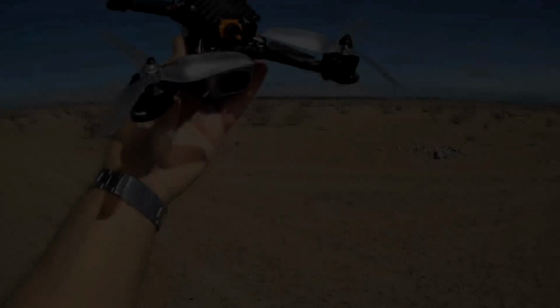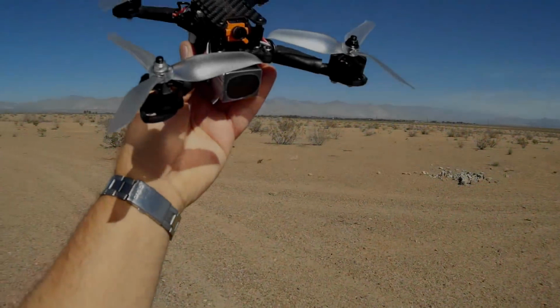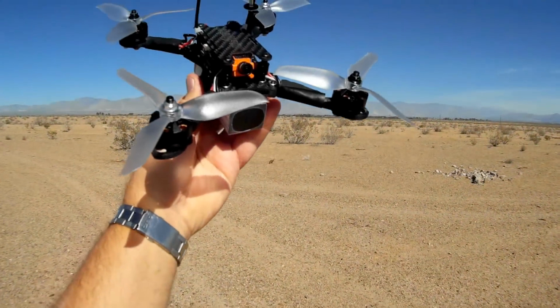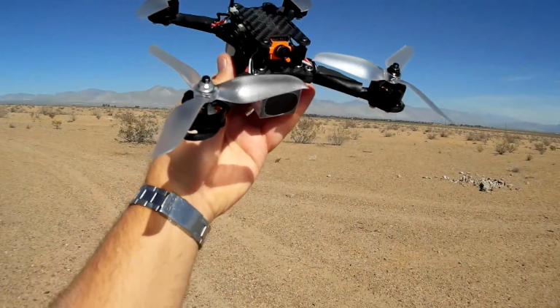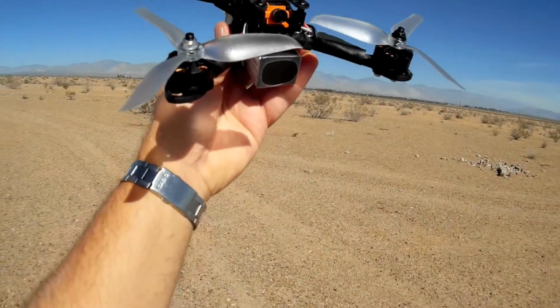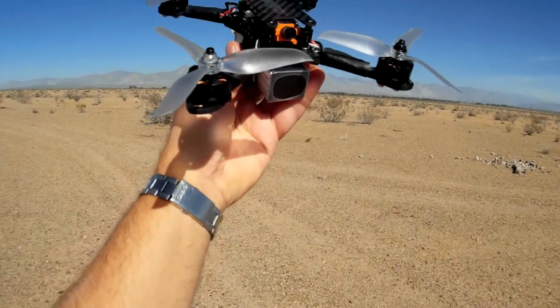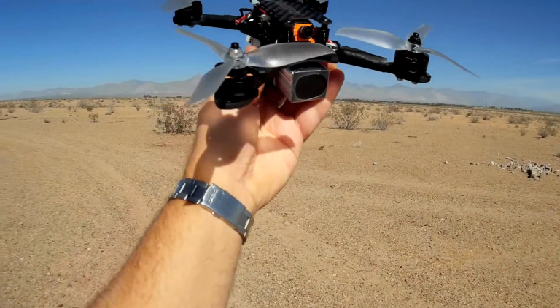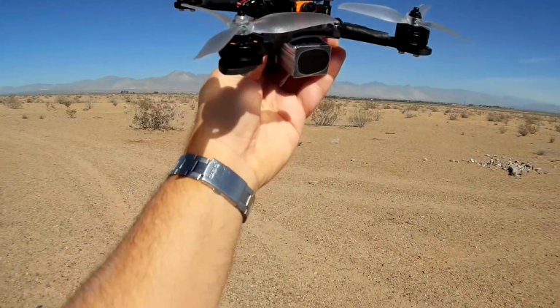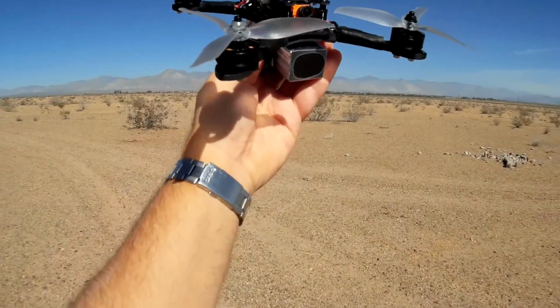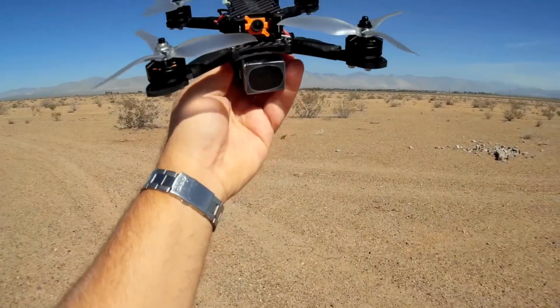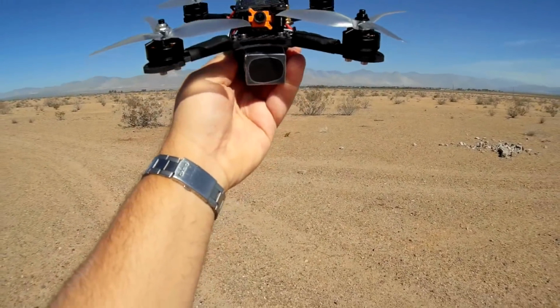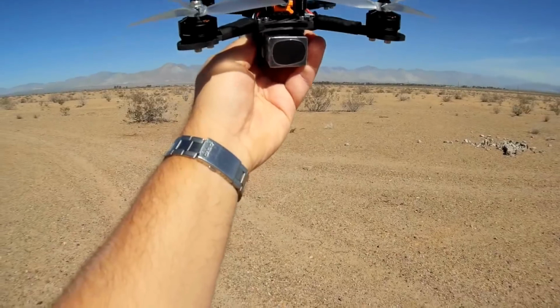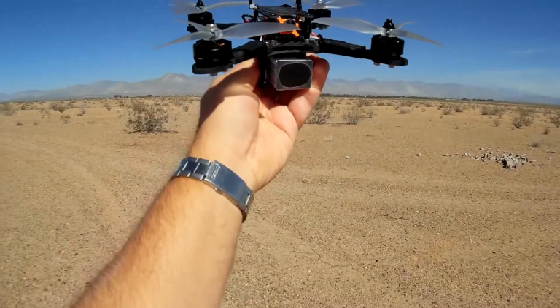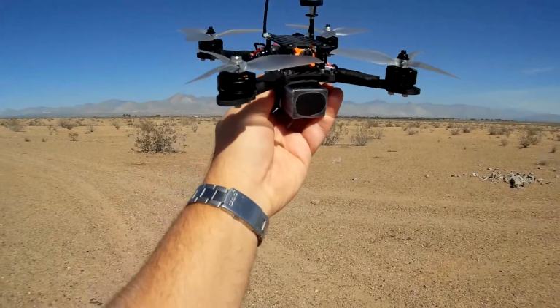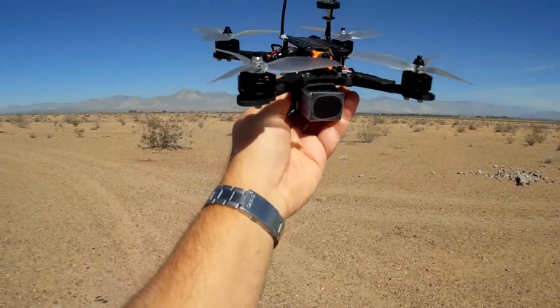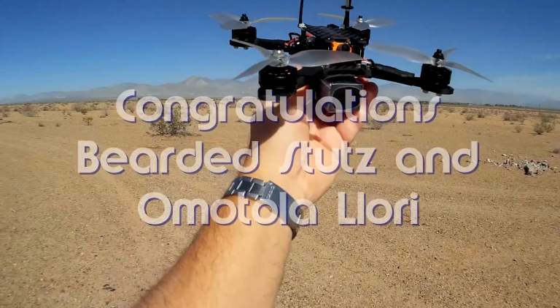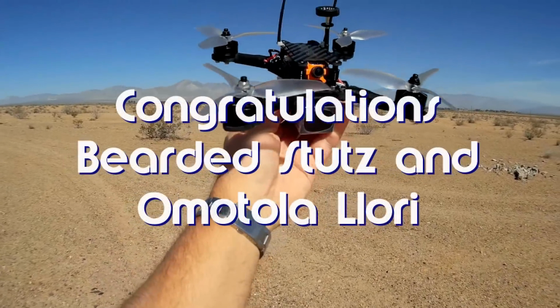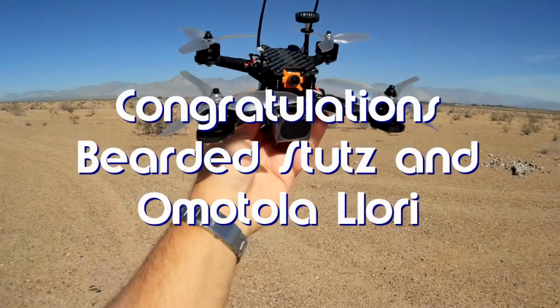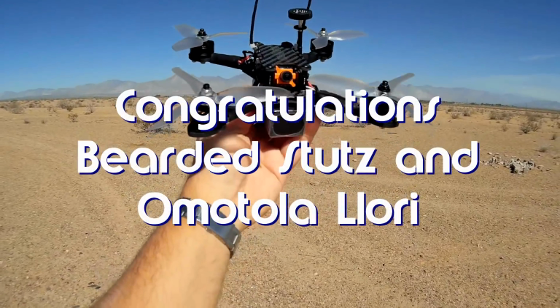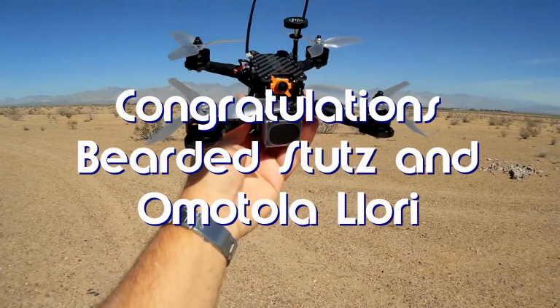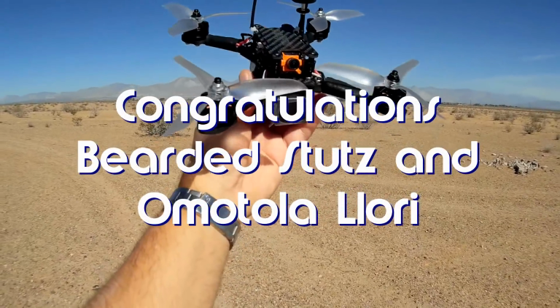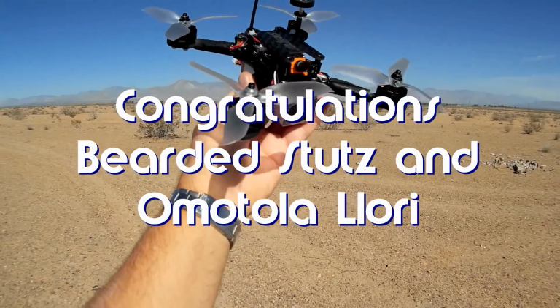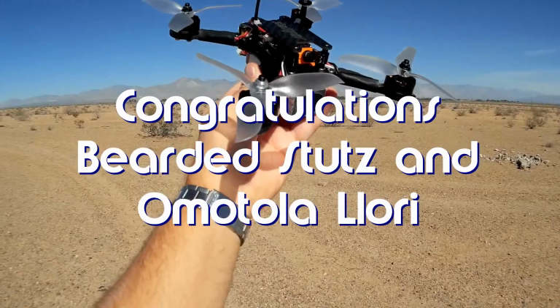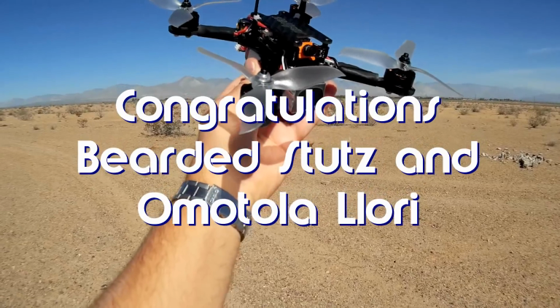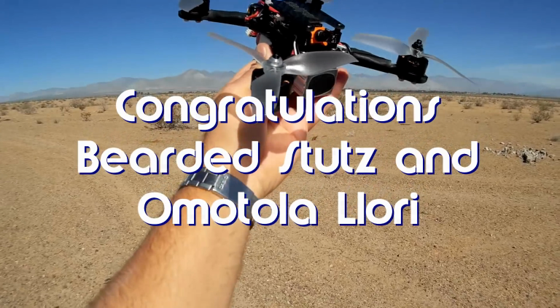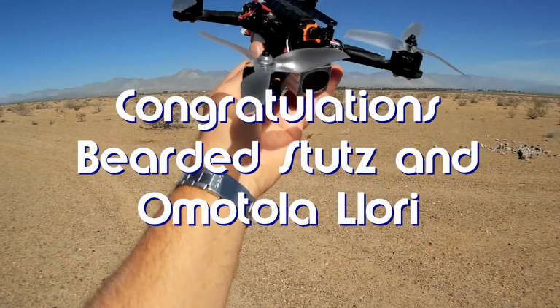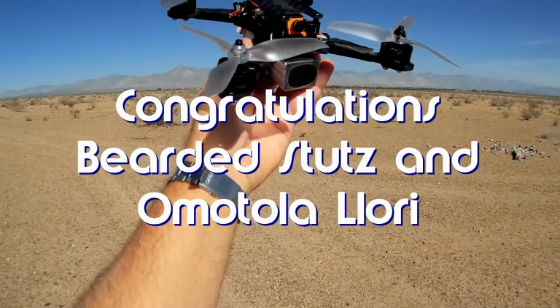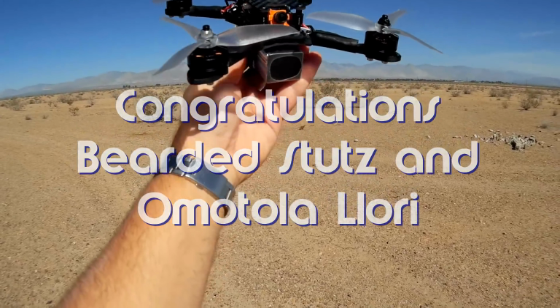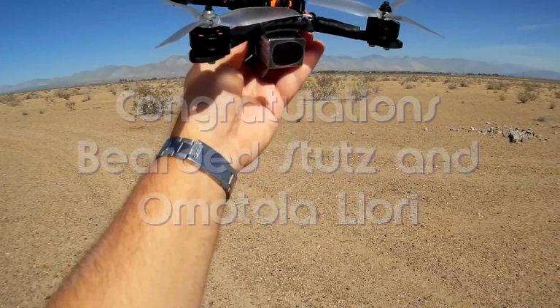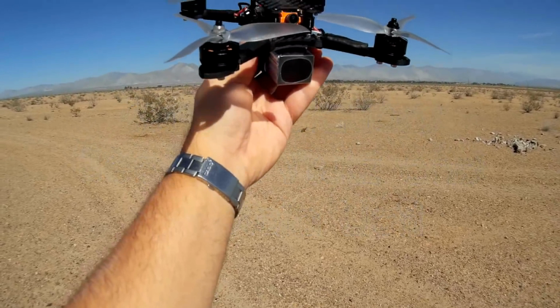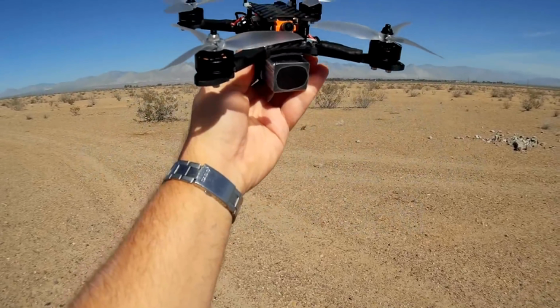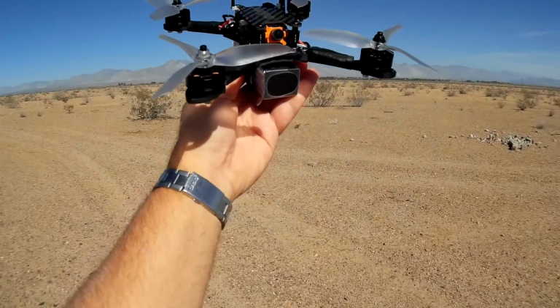Good morning, Quadcopter 101 here. Before I get started, I've got to get my shoutouts out of the way. Today's shoutouts go to Bearded Stutz and Omatola Lori. Both were the first to say 'first' in one of my recent videos and thus win this shoutout. Congratulations to both of you.